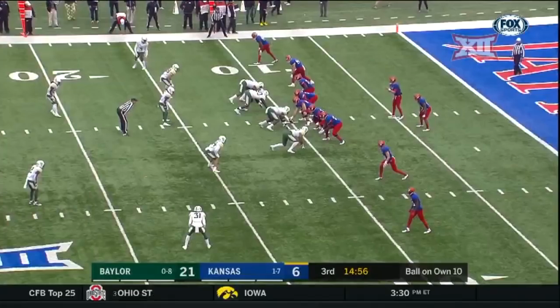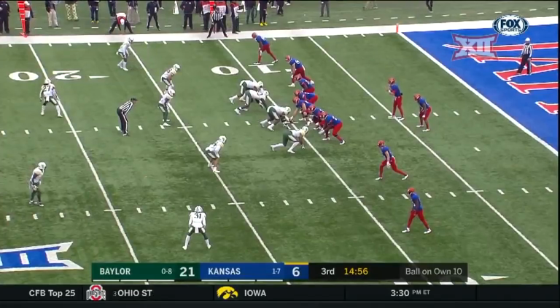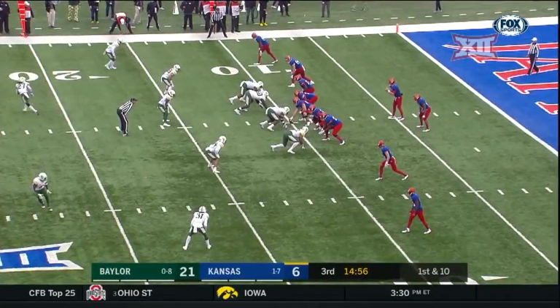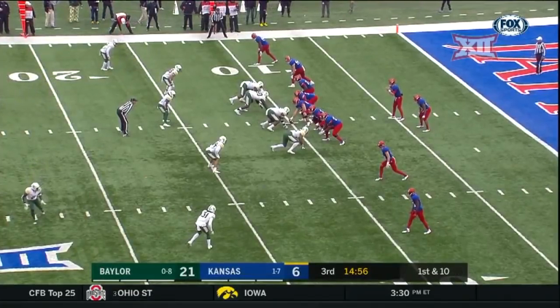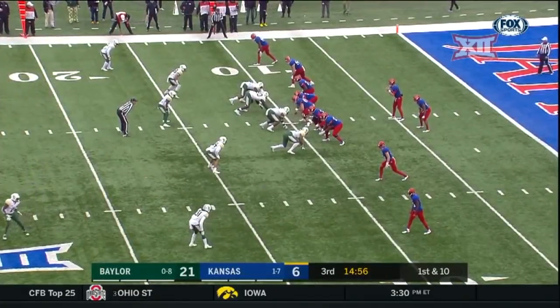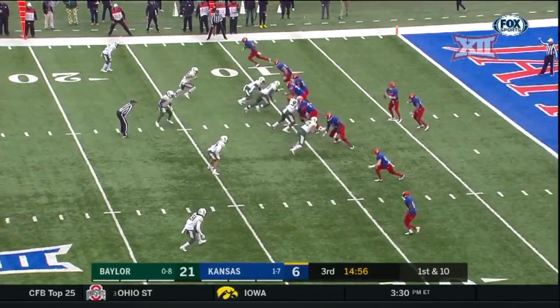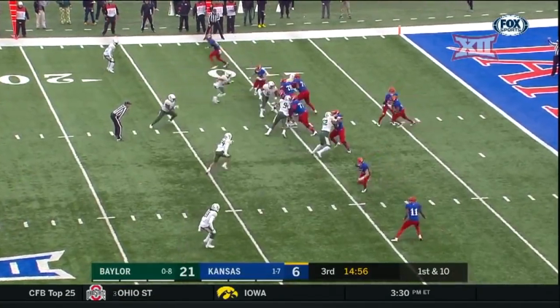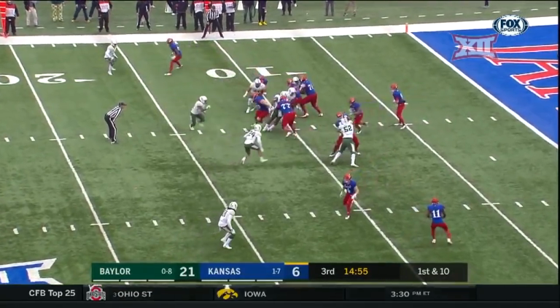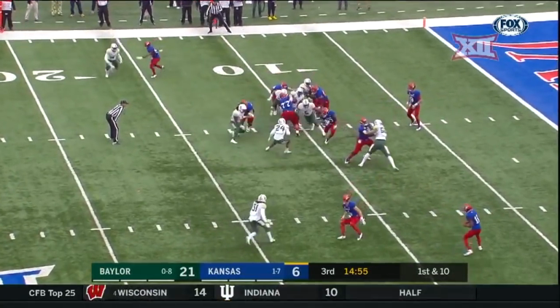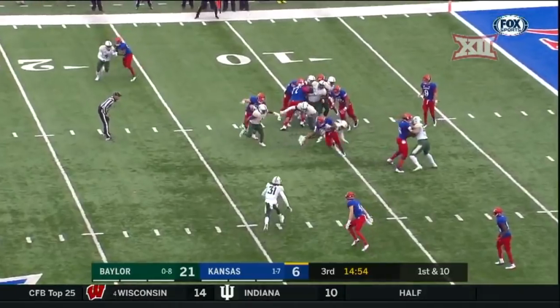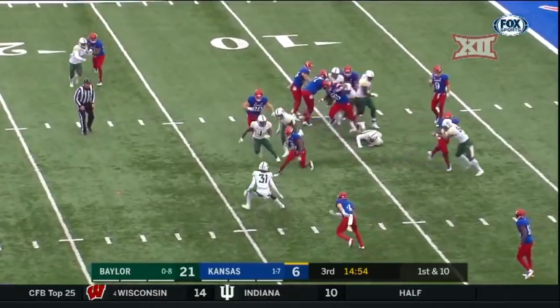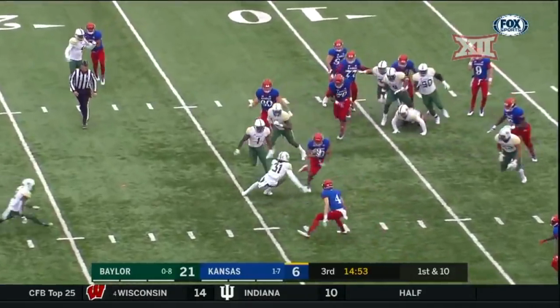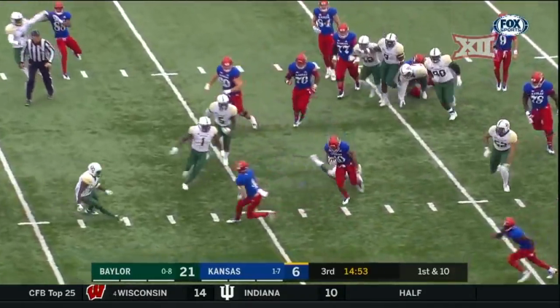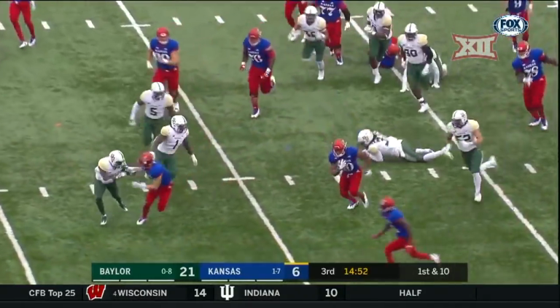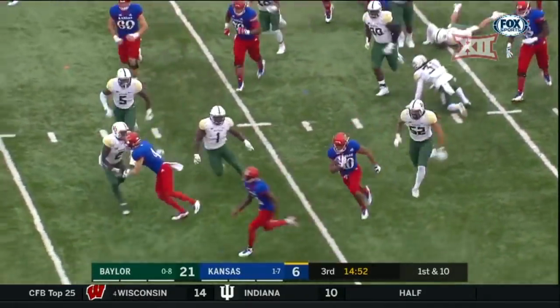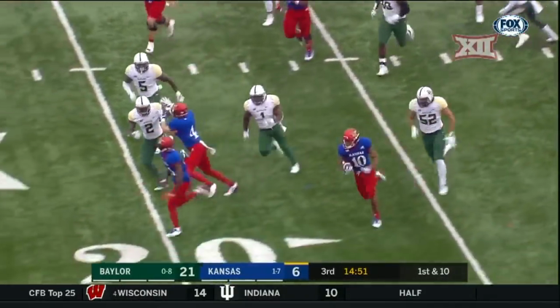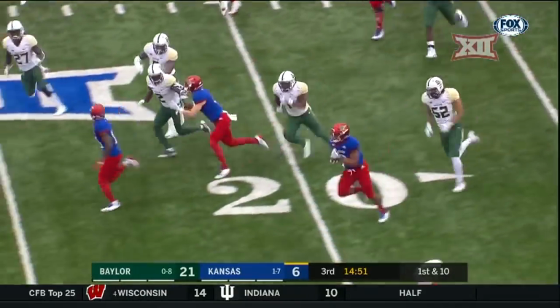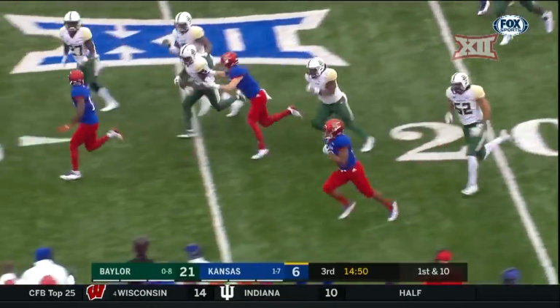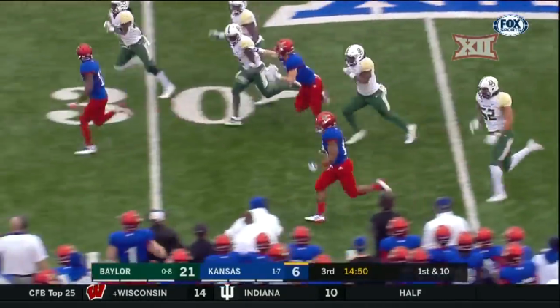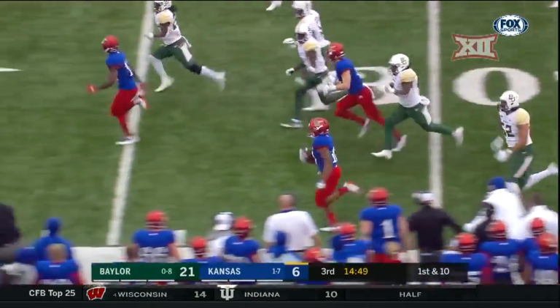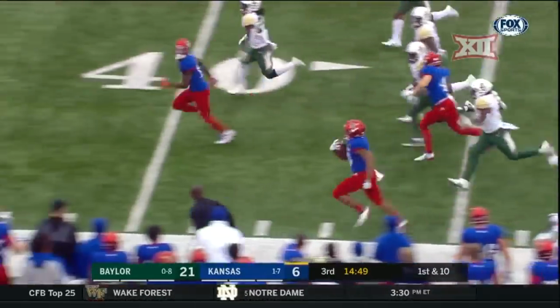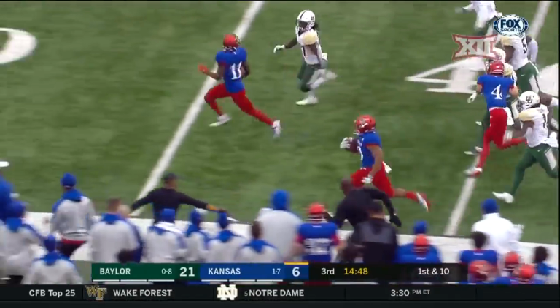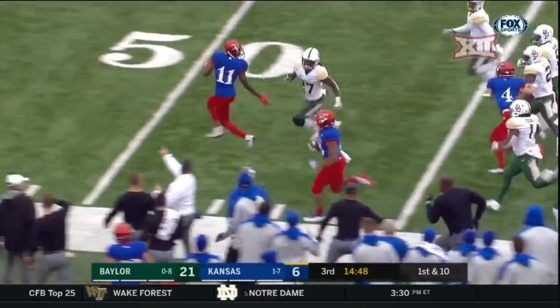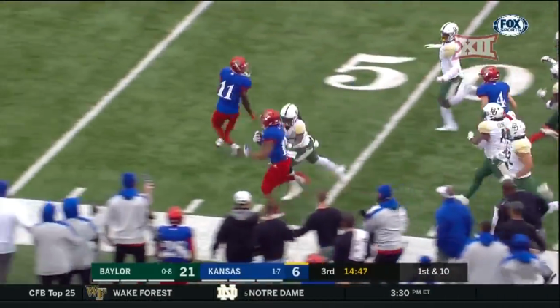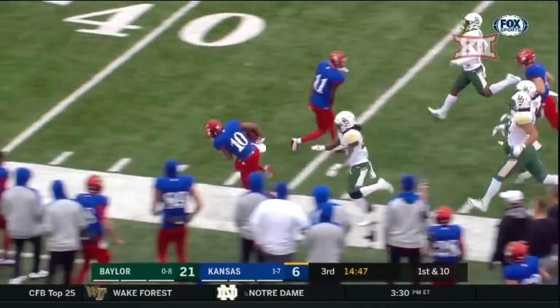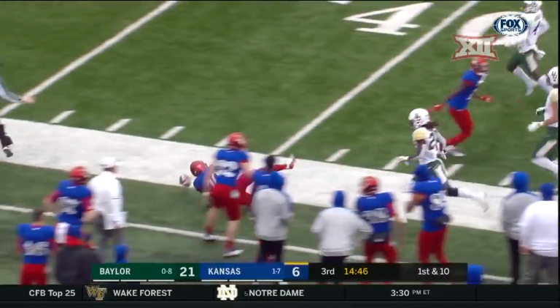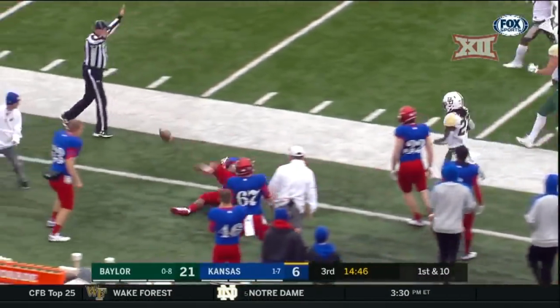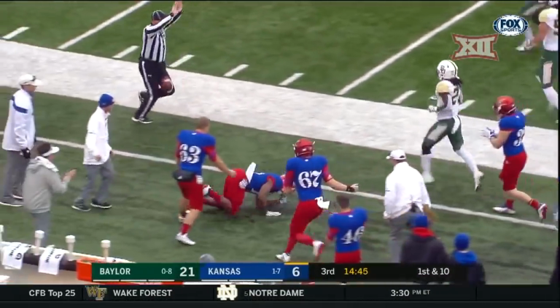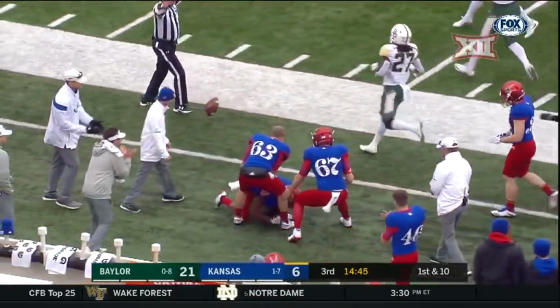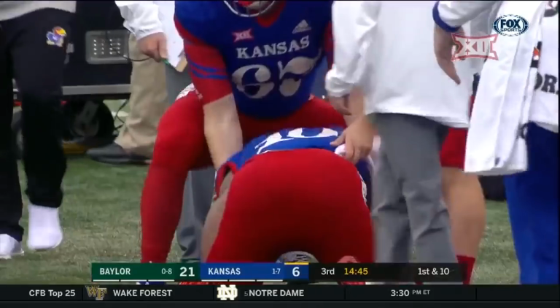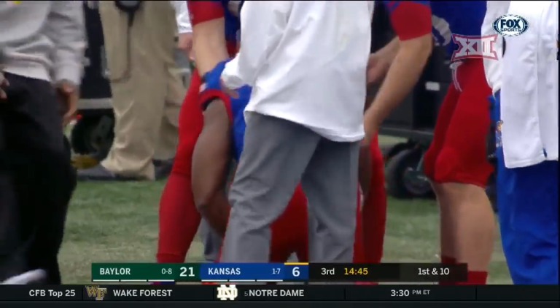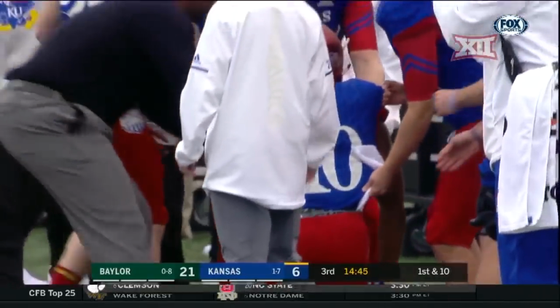Still waiting for Khalil Herbert to really open it up — he's got seven carries for 21 yards. He gets the carry here, busts it outside, past the 20, past the 30, down the sideline, still going, and pushed out of bounds into Baylor territory.